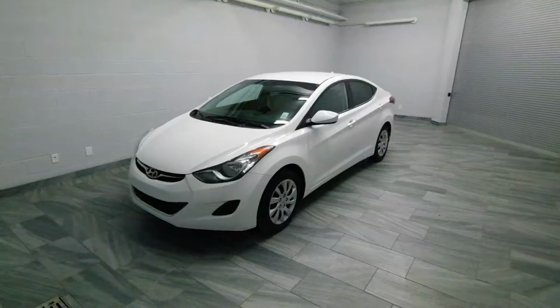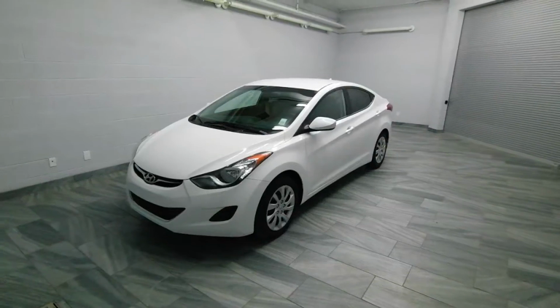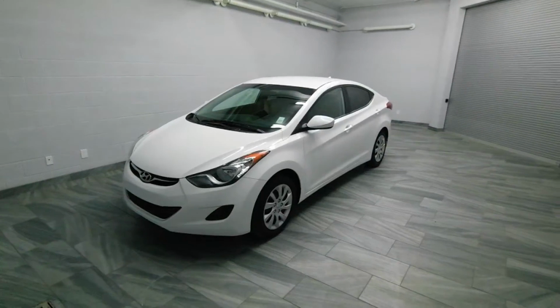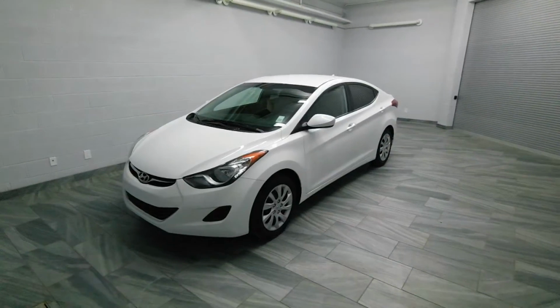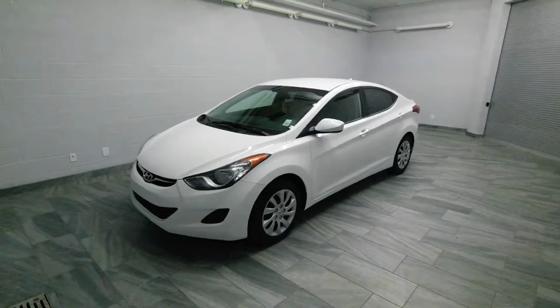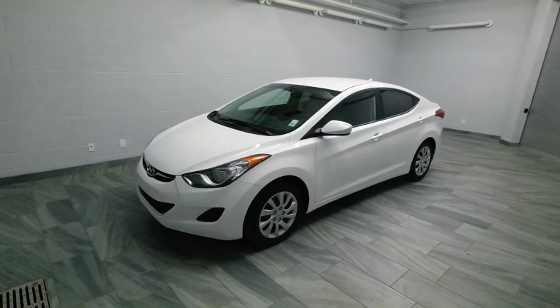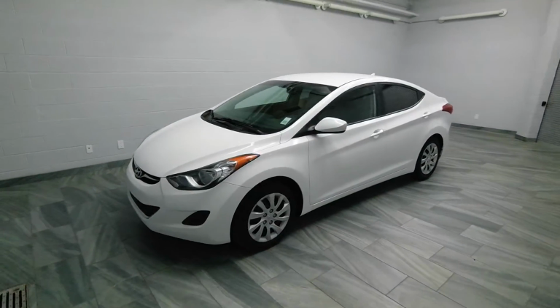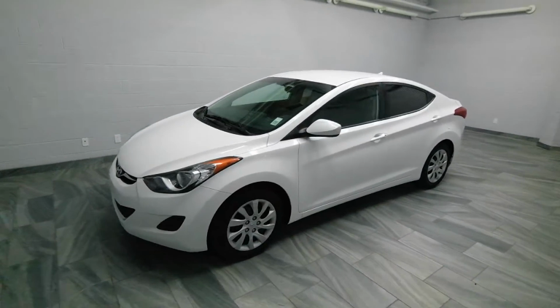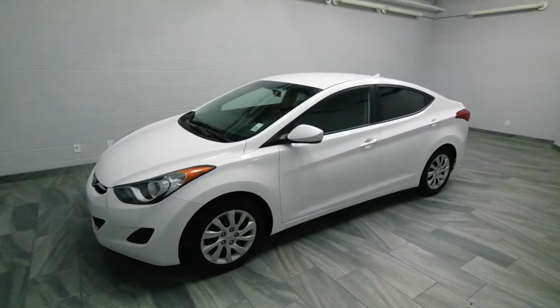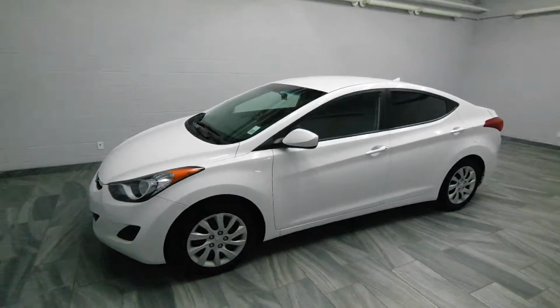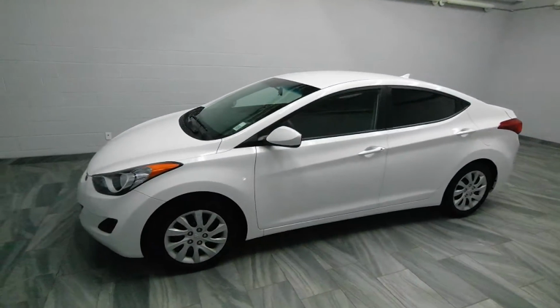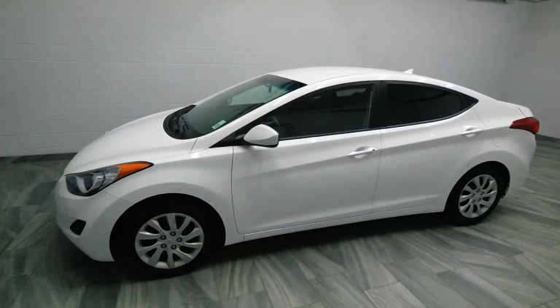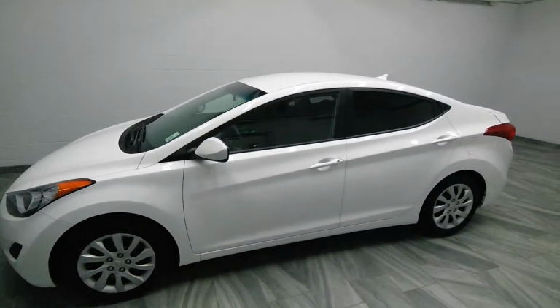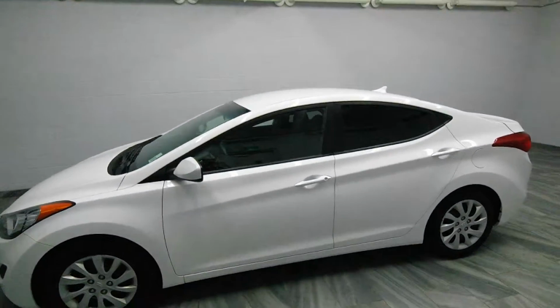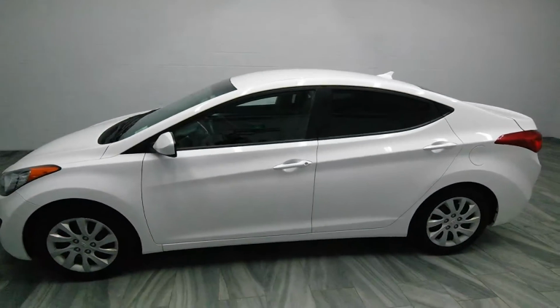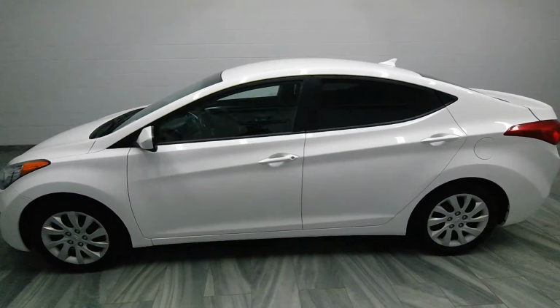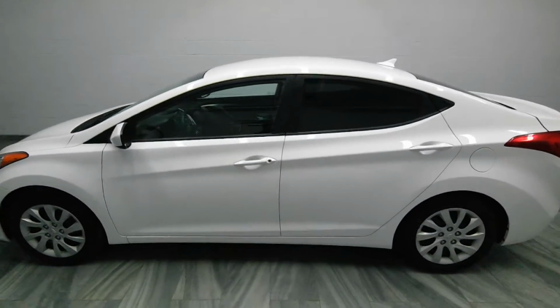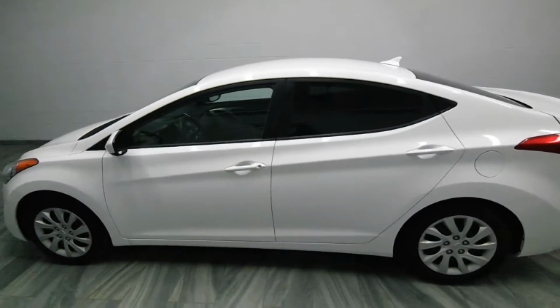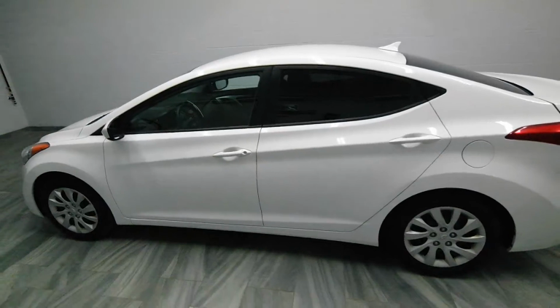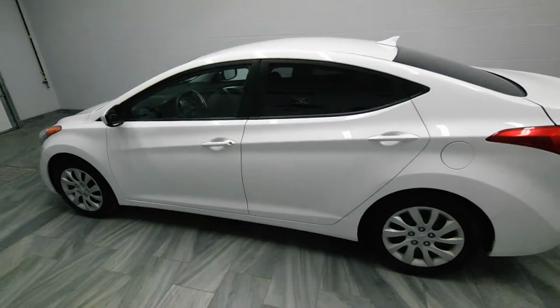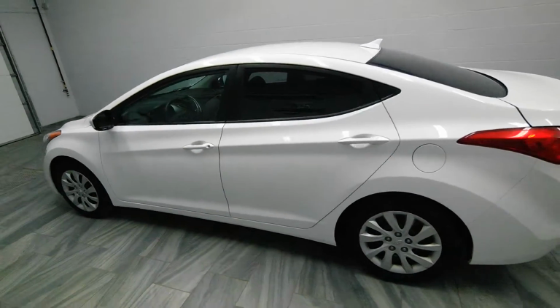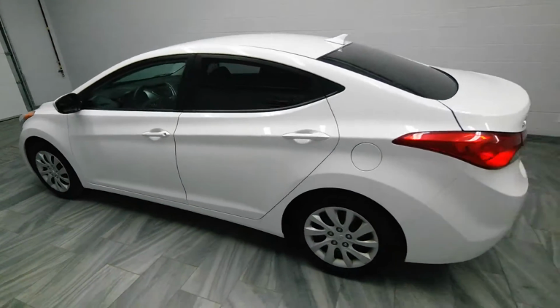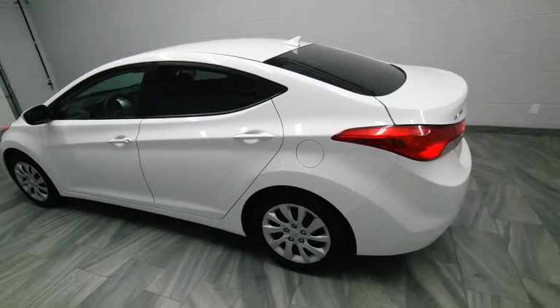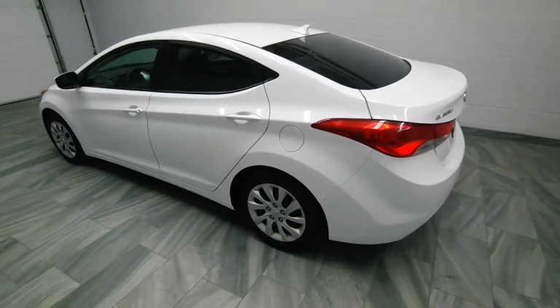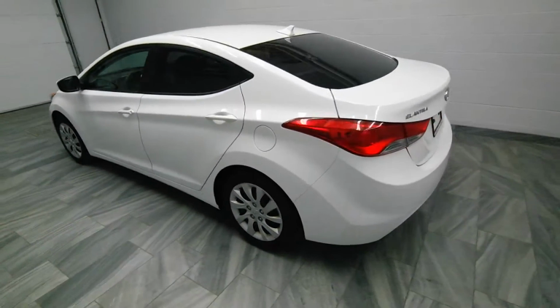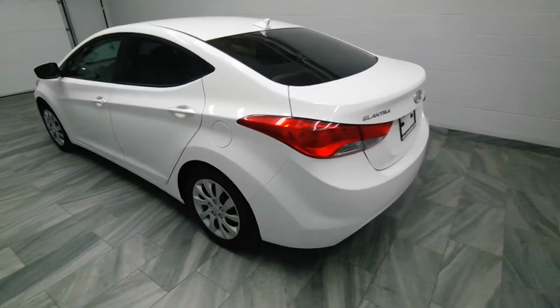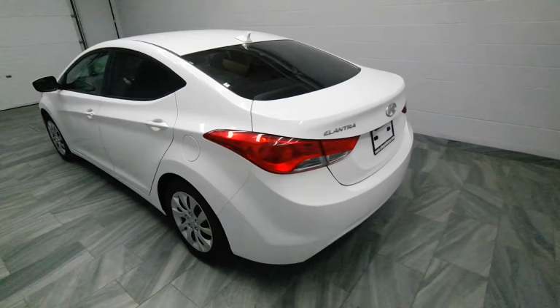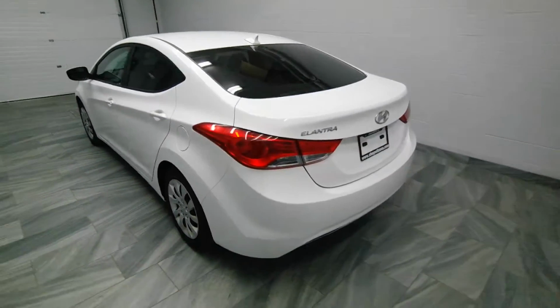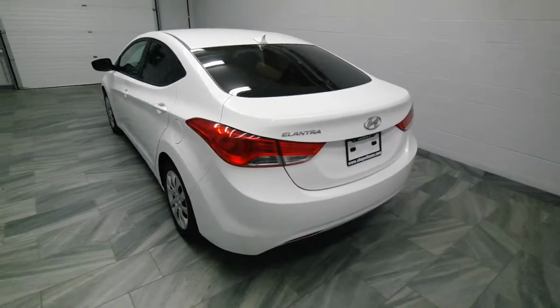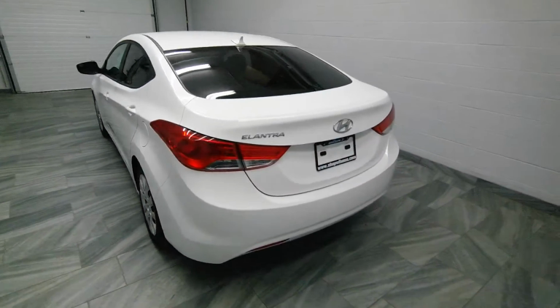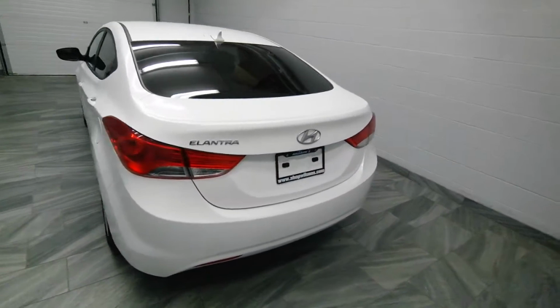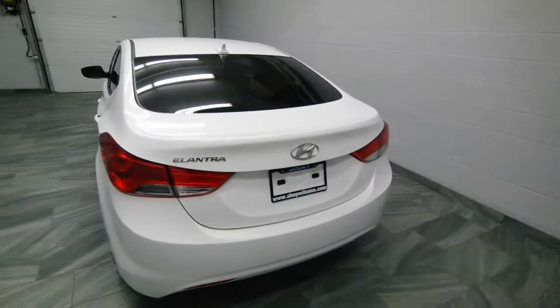Hi there from Mark Wilson's Better Used Cars in Guelph, Ontario. You can visit us at shopwilsons.com. This is our 2013 Hyundai Elantra.